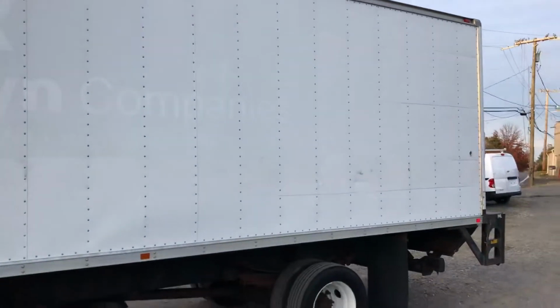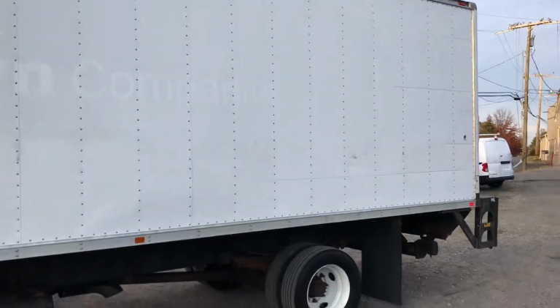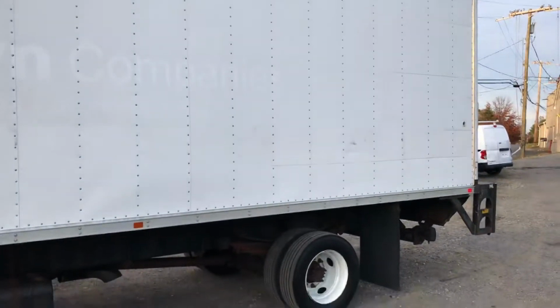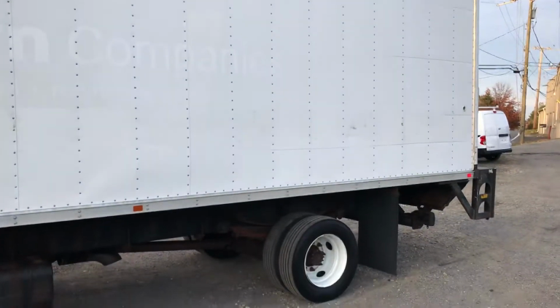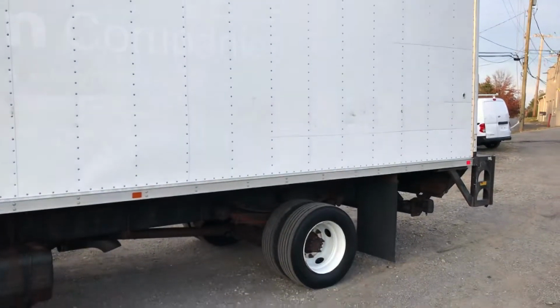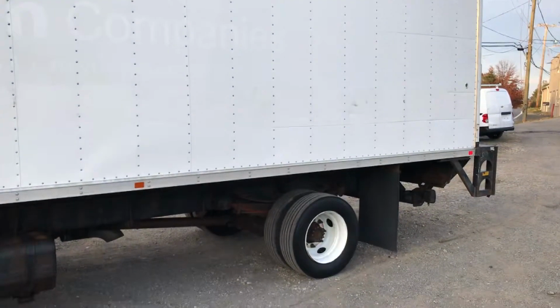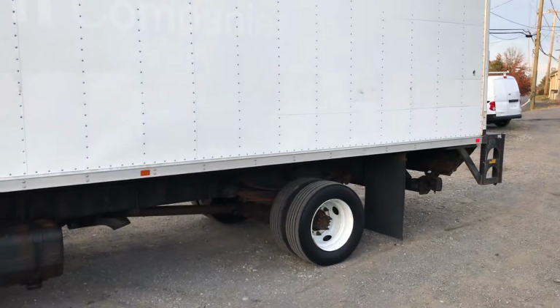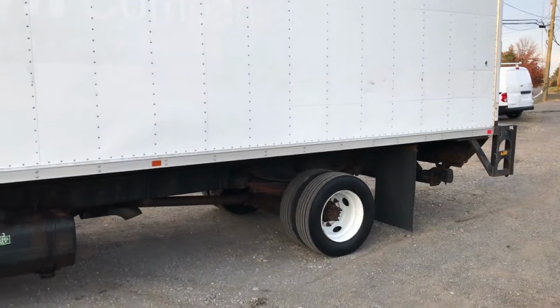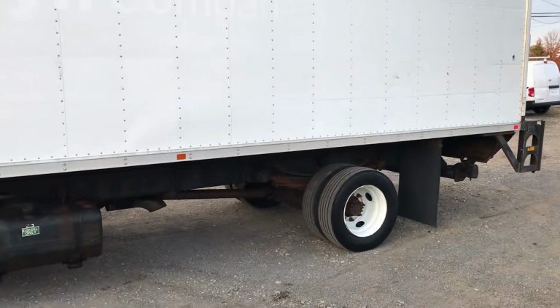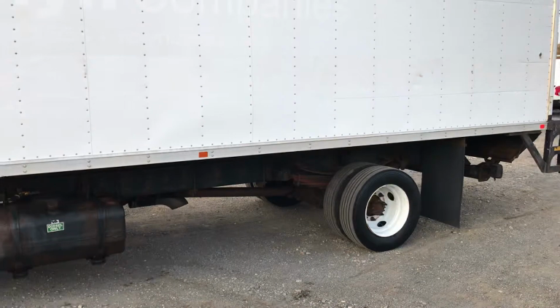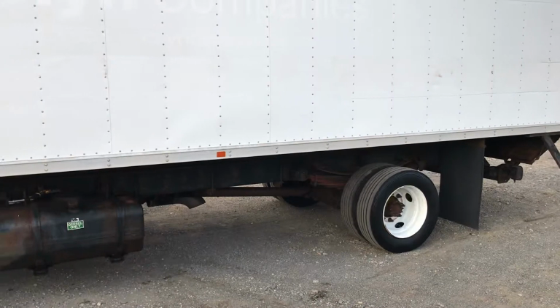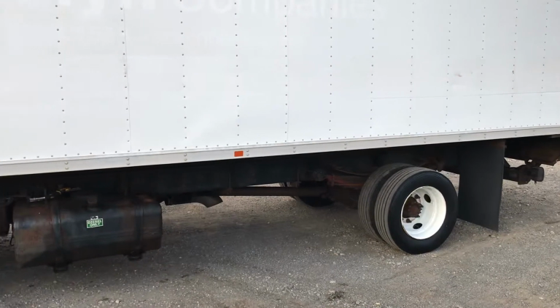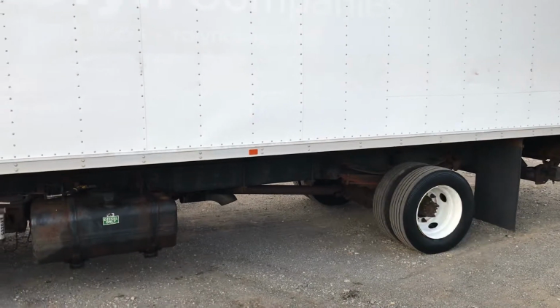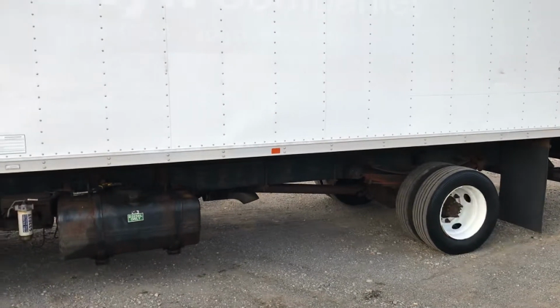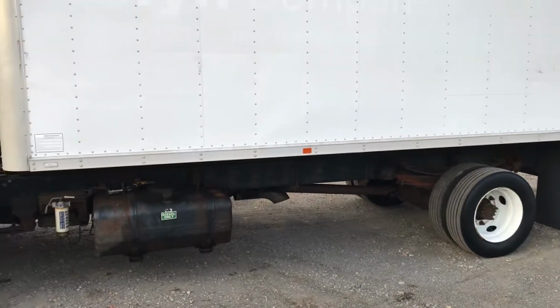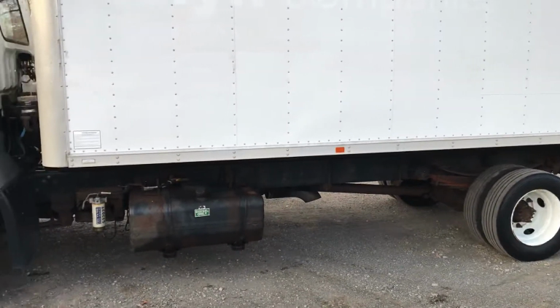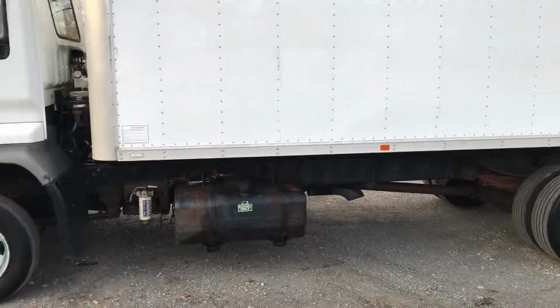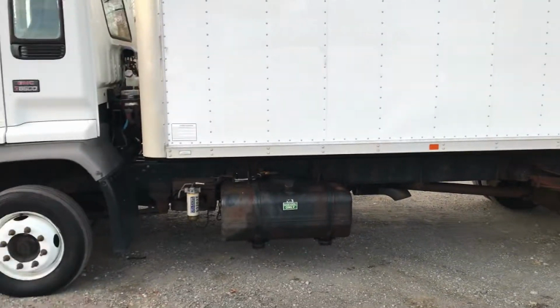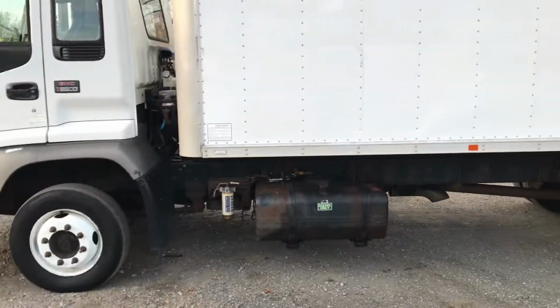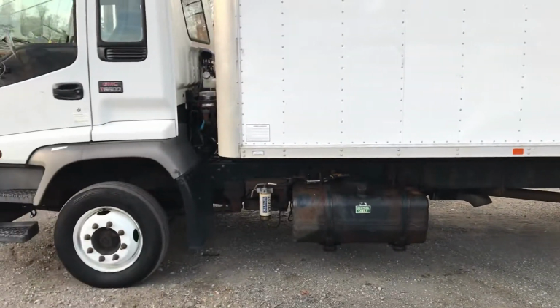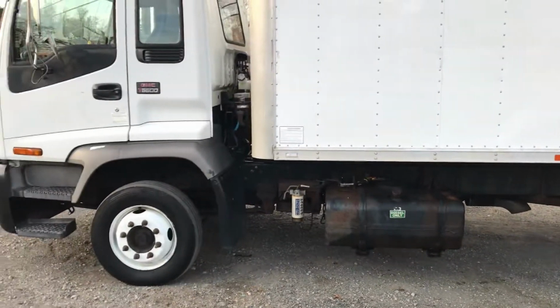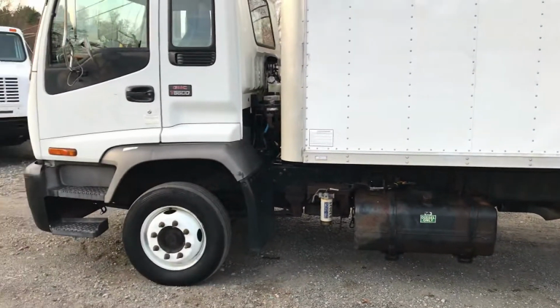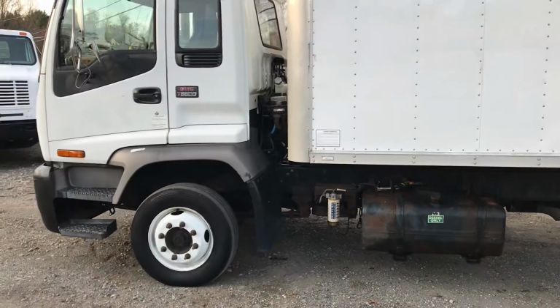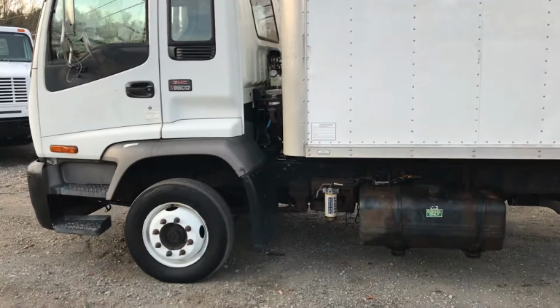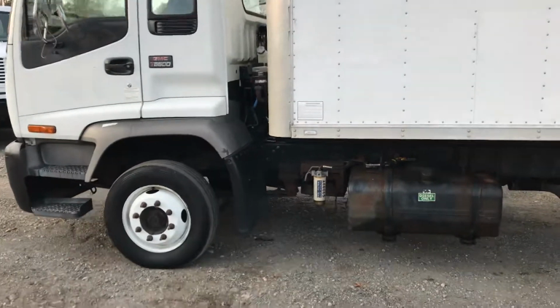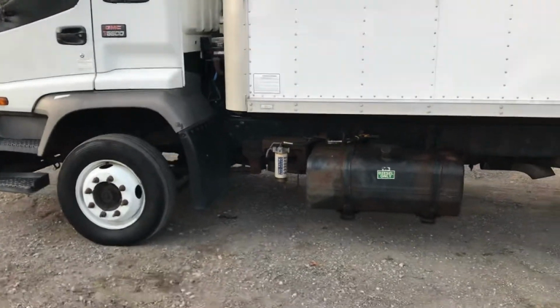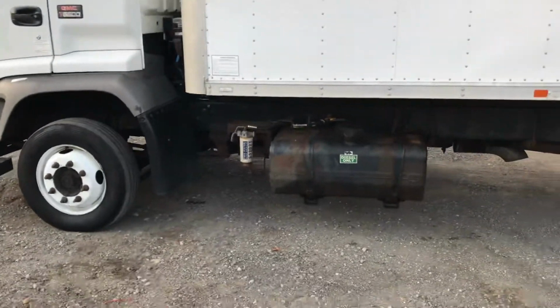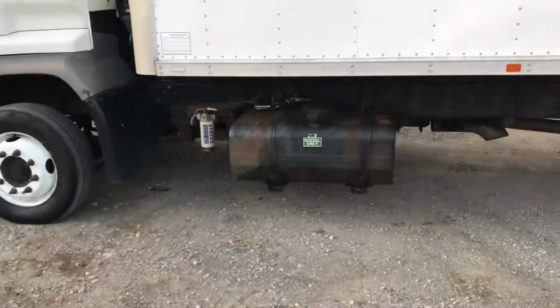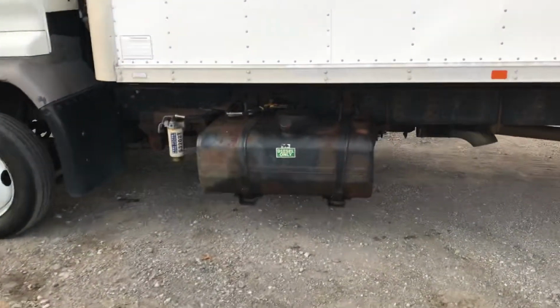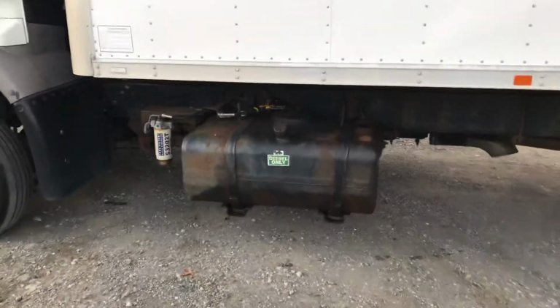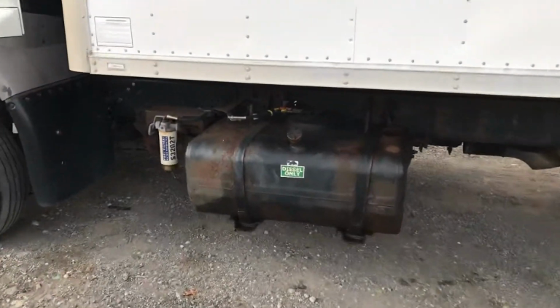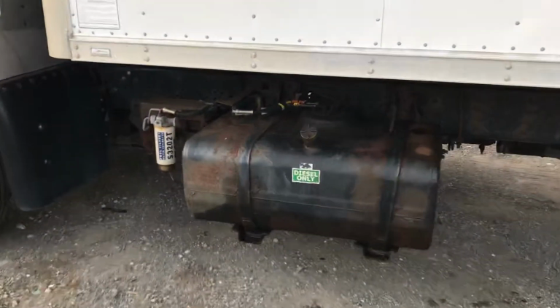This truck is going to be under CDL. It has hydraulic brakes. It's a large capacity truck, but you do not need a commercial driver's license to drive it.